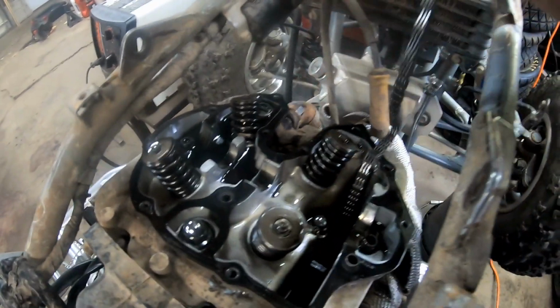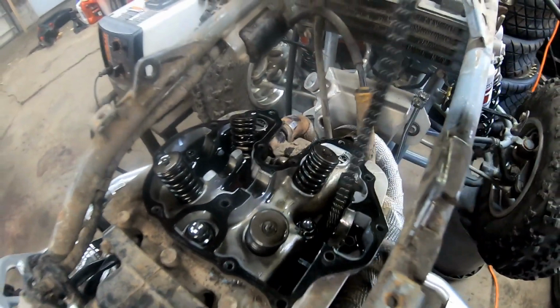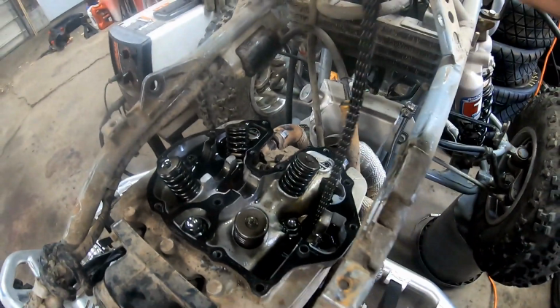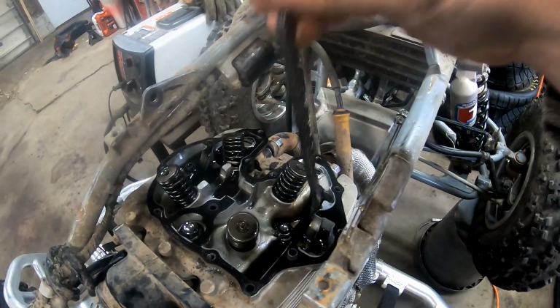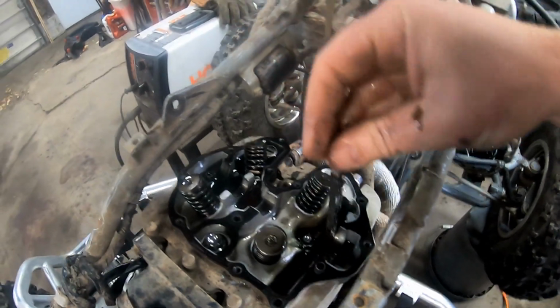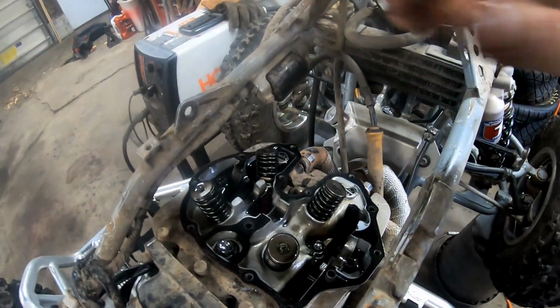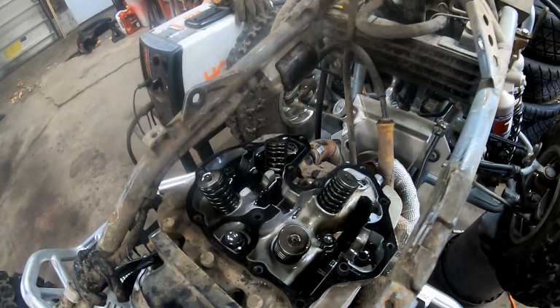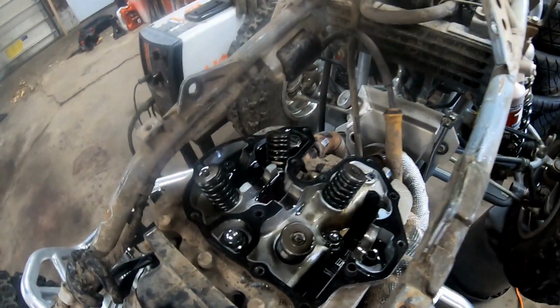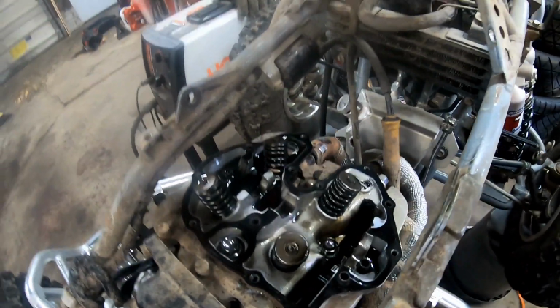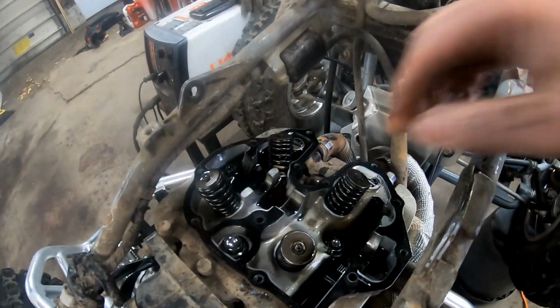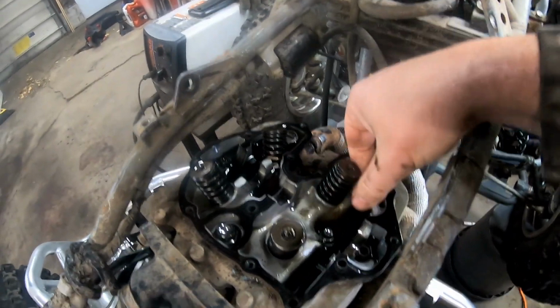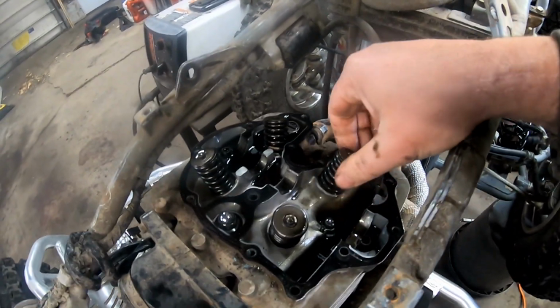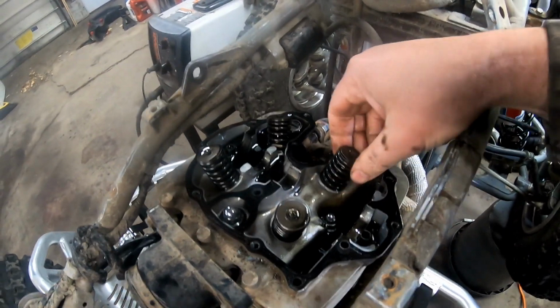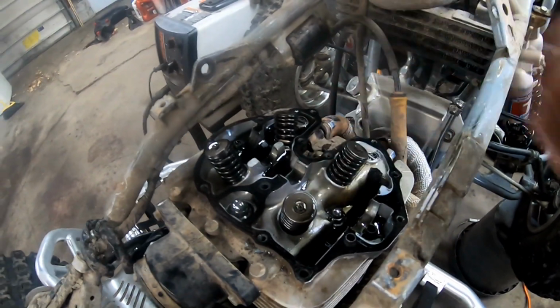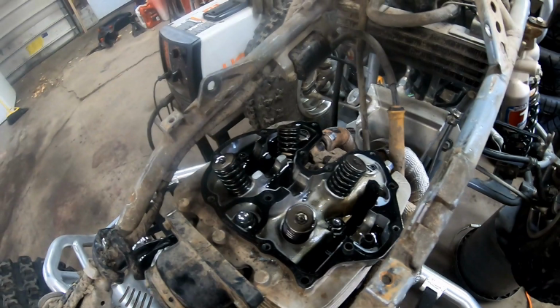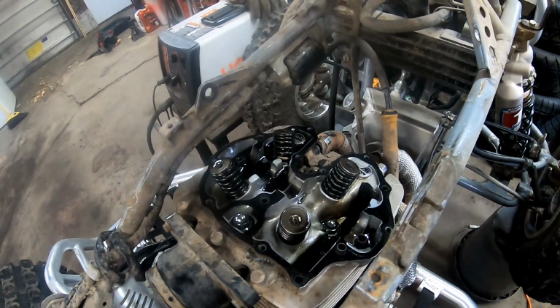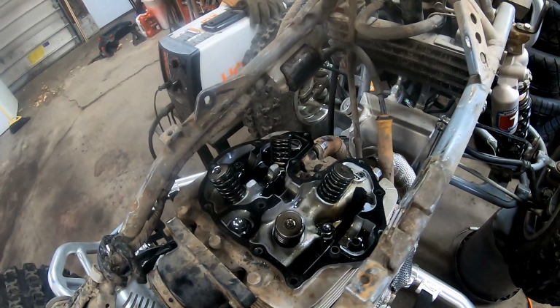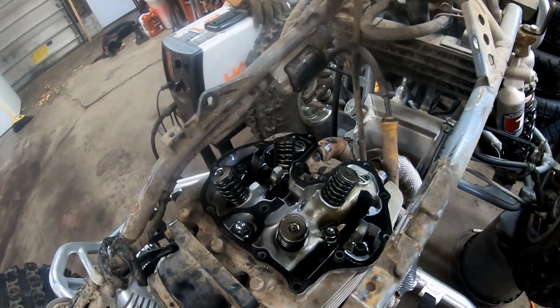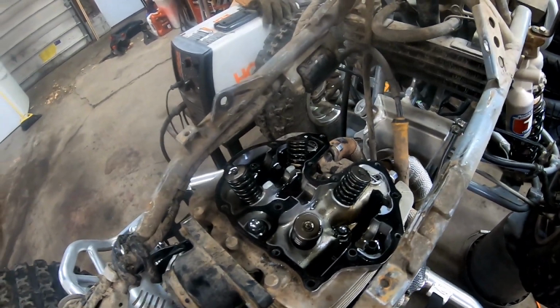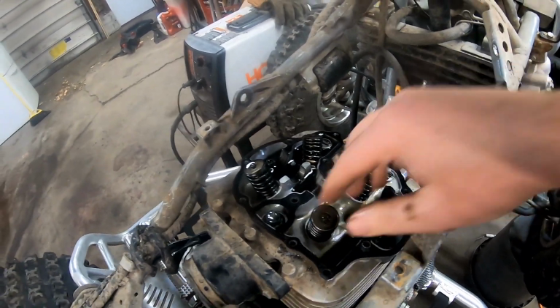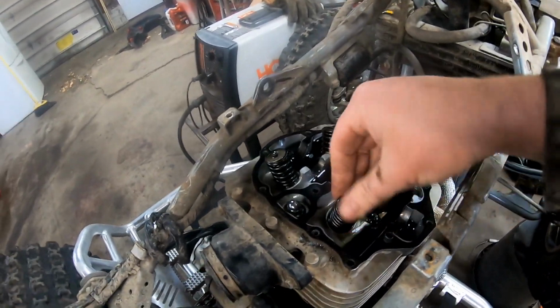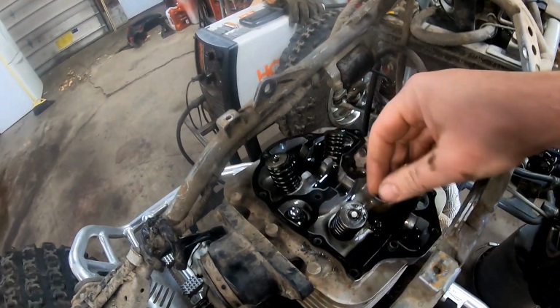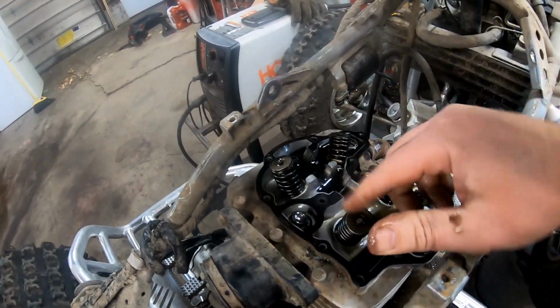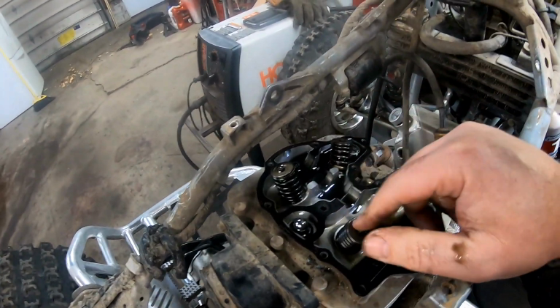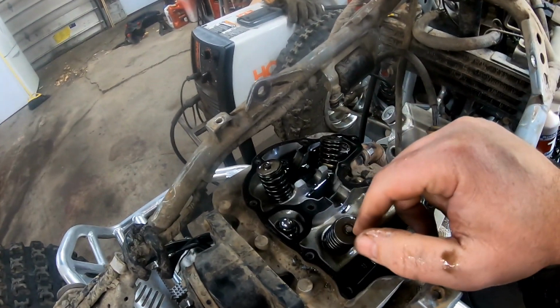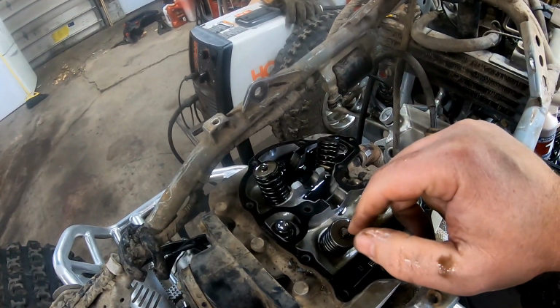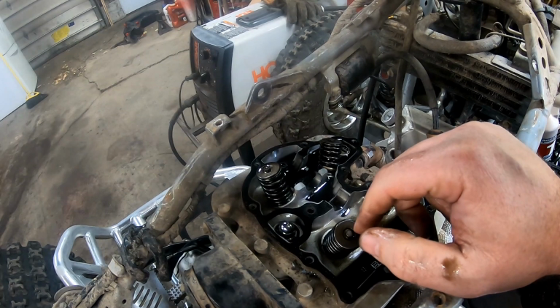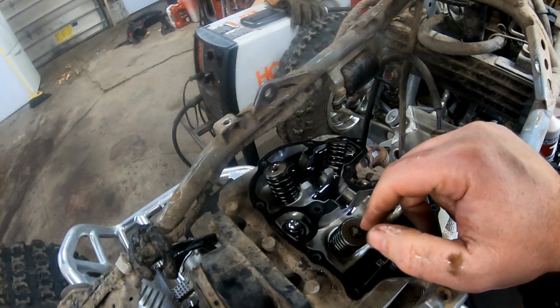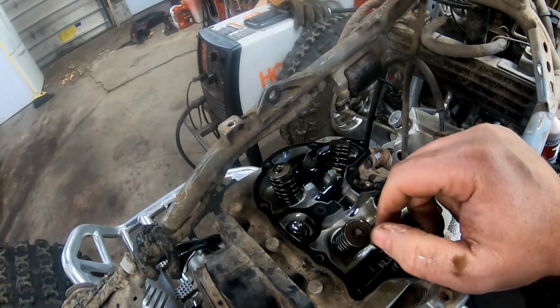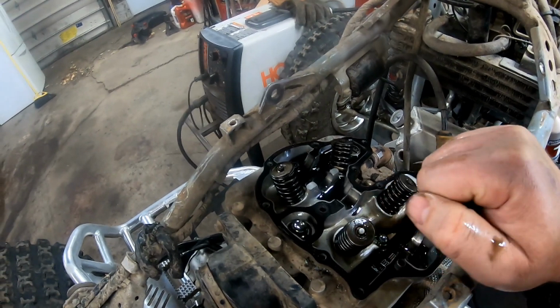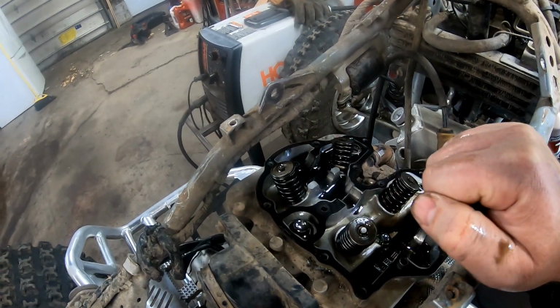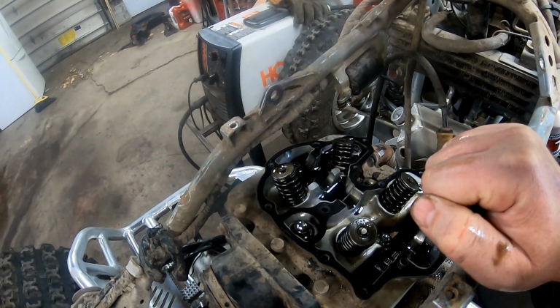I'm going to go ahead and get this out — it's just what I thought. But I do have some other damage. We'll have to see. Probably take the head off and see if we got any damage.